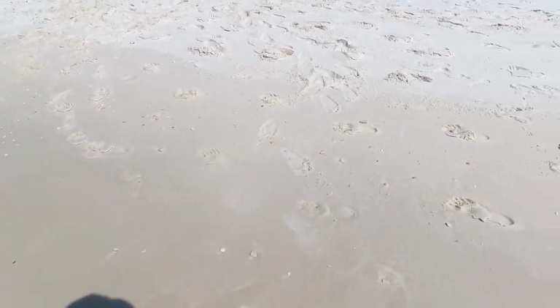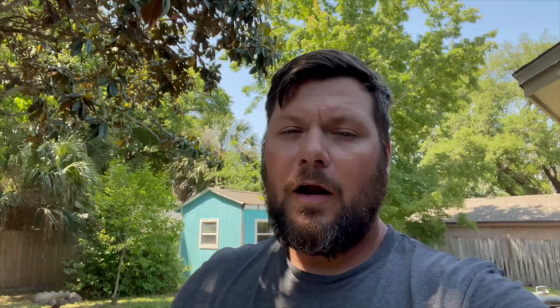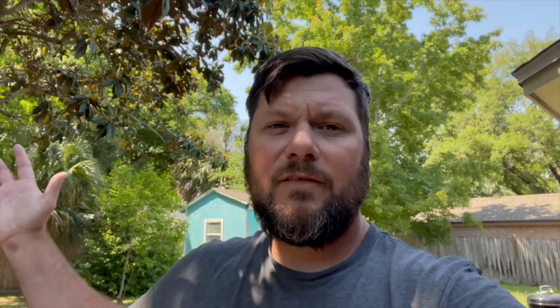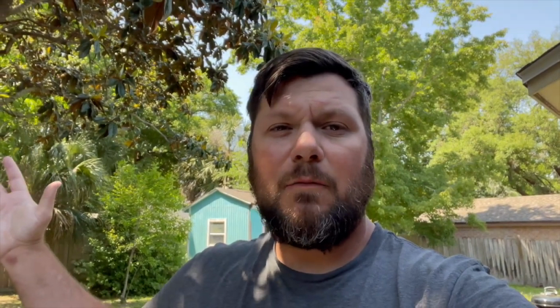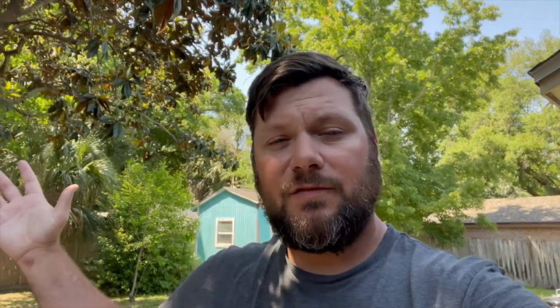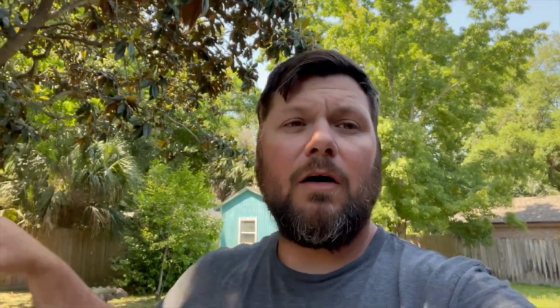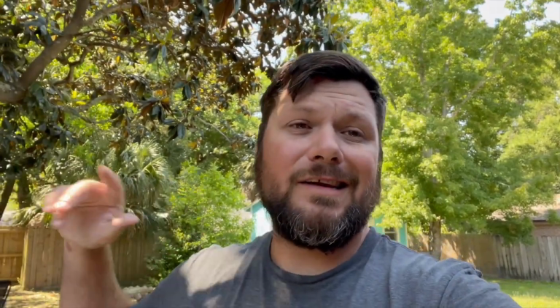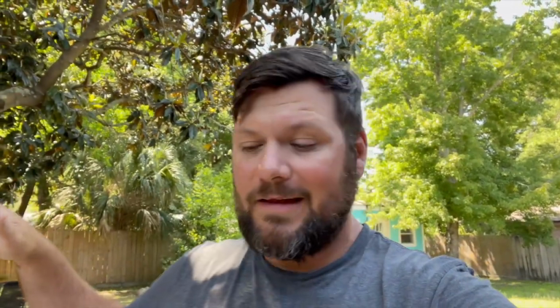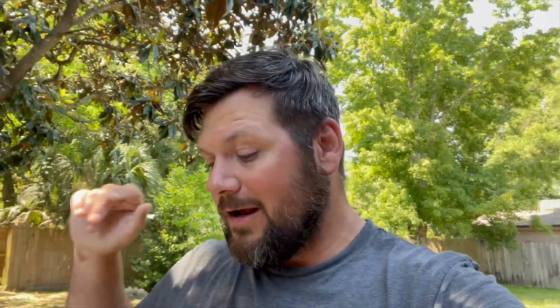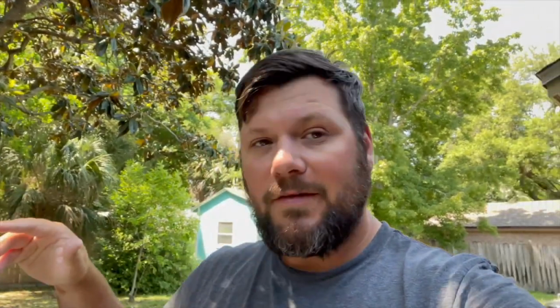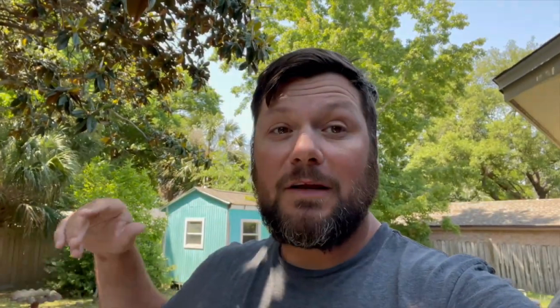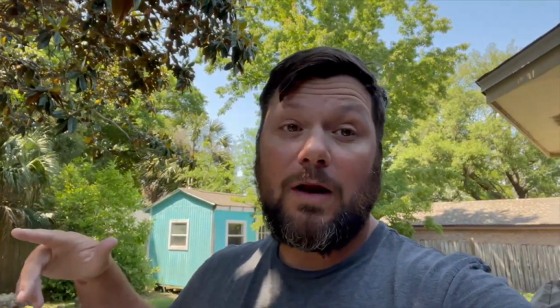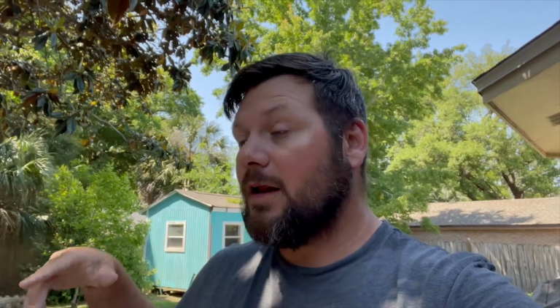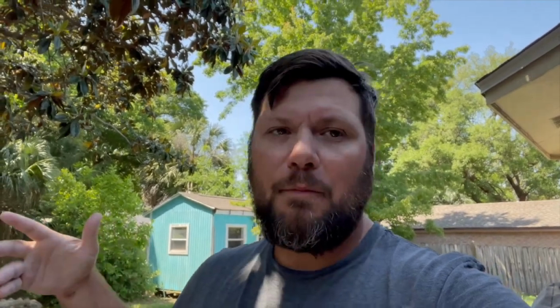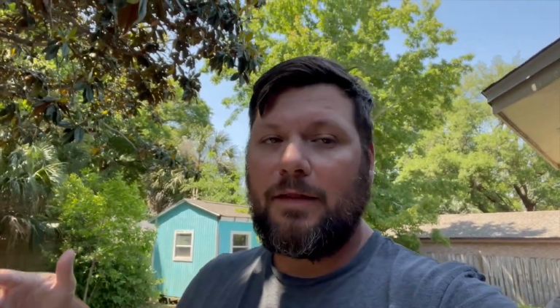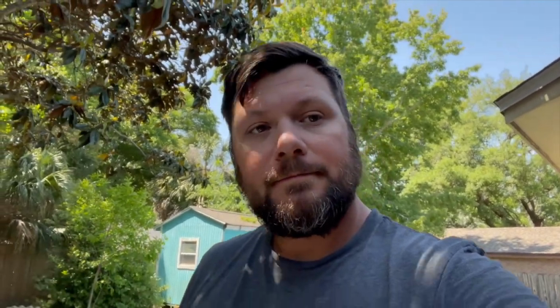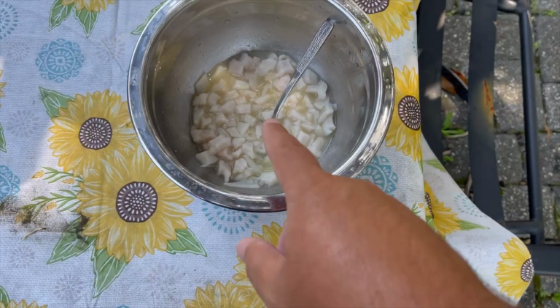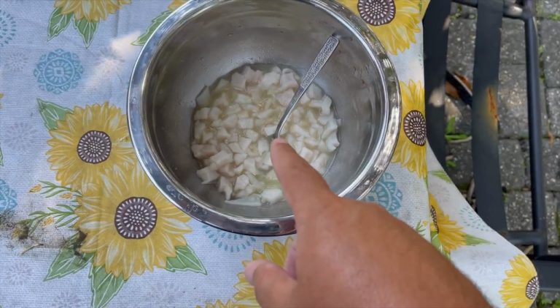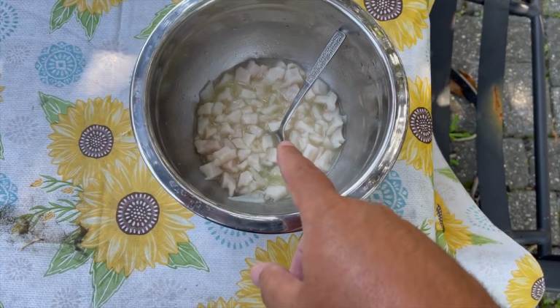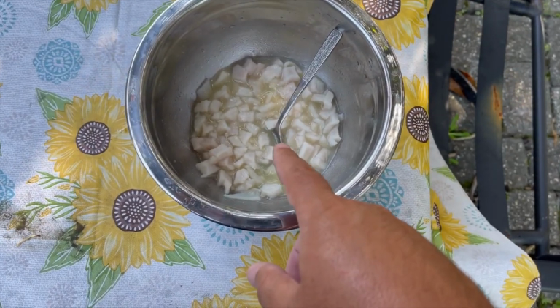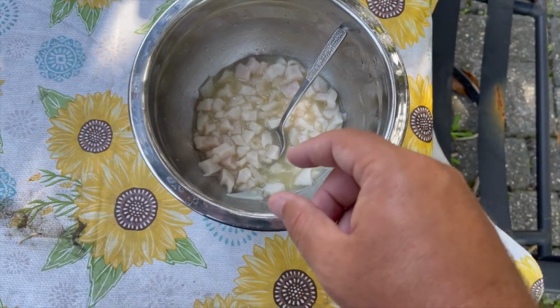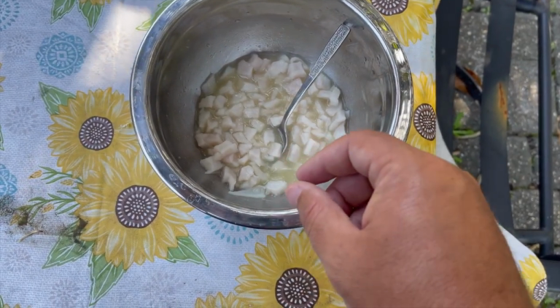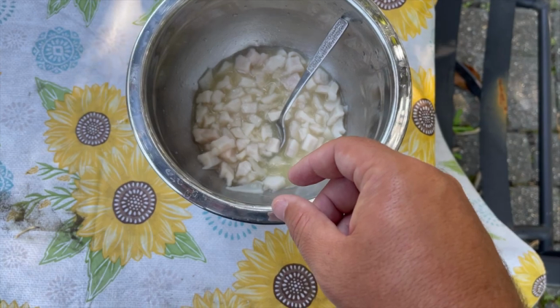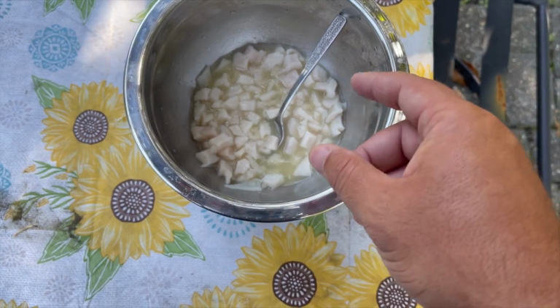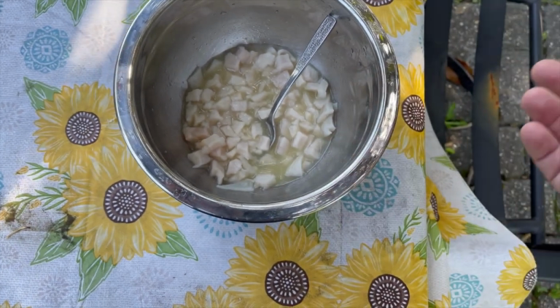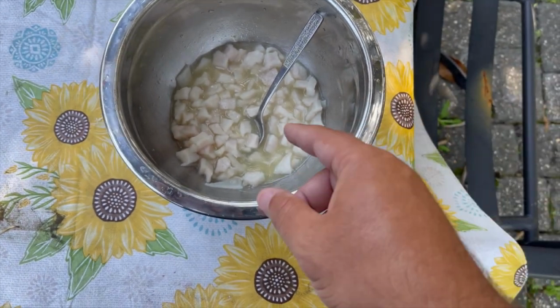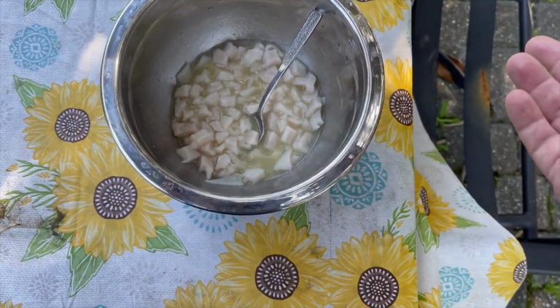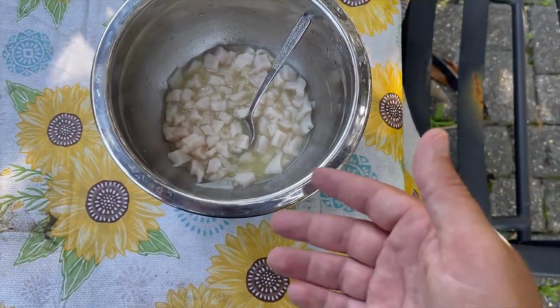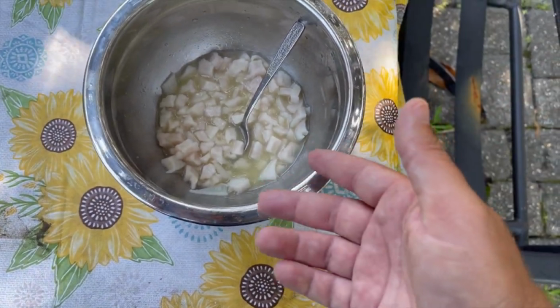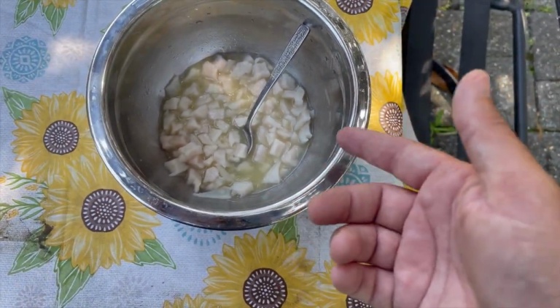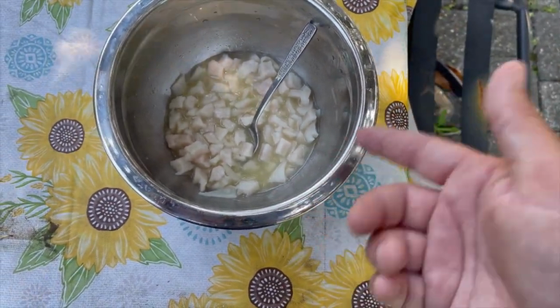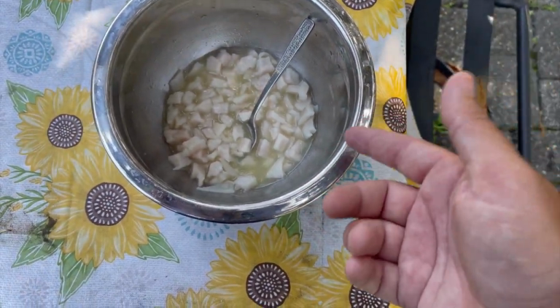To save y'all time watching this video, I already did everything — I already cut up everything. So I'm about to show you what I put in it and how I put it together. Here's the pompano: I cut it into quarter-inch to half-inch sizes and I got it in the juice of two limes and two lemons.